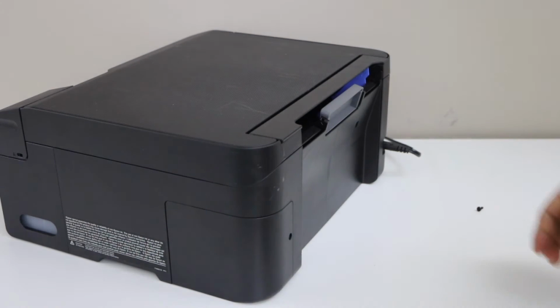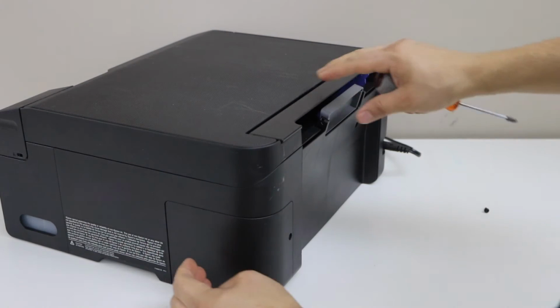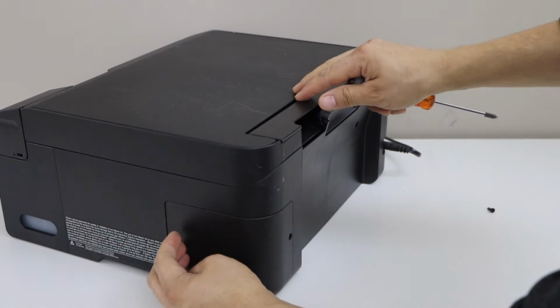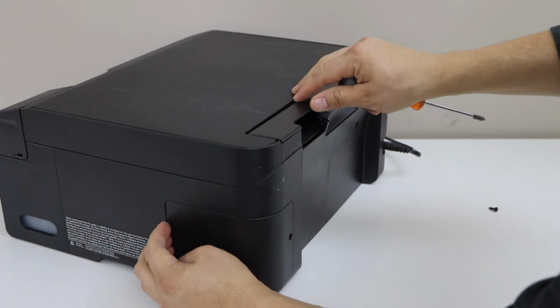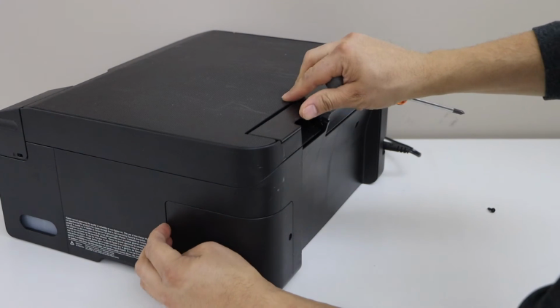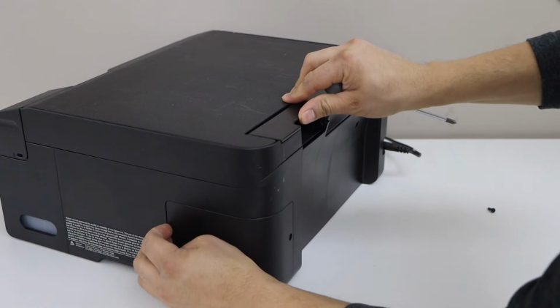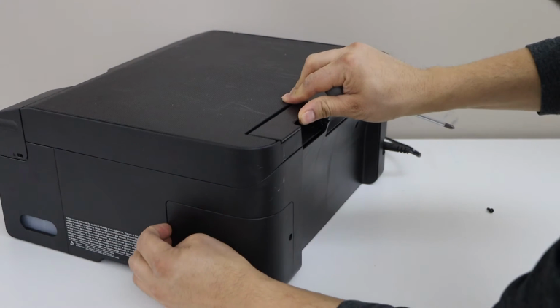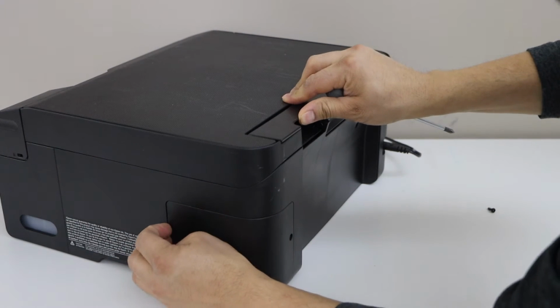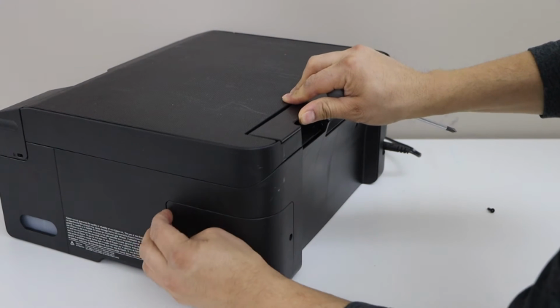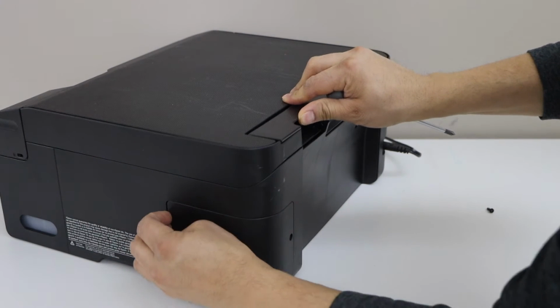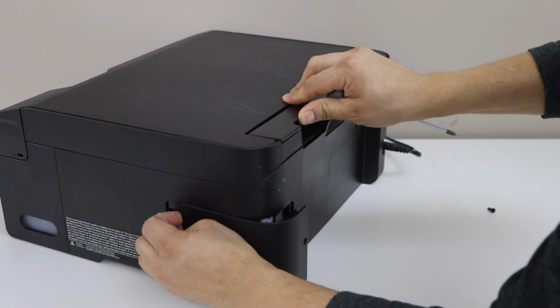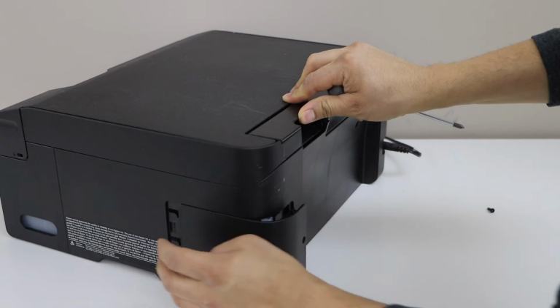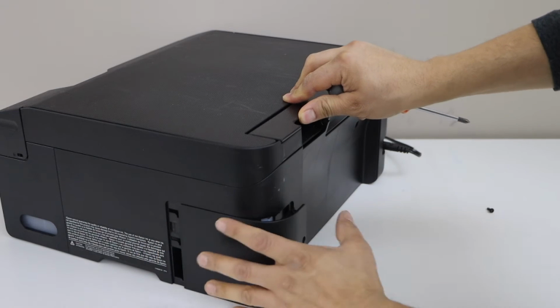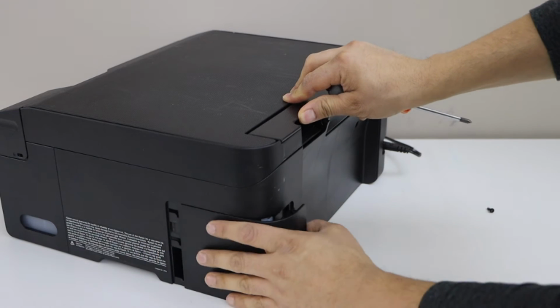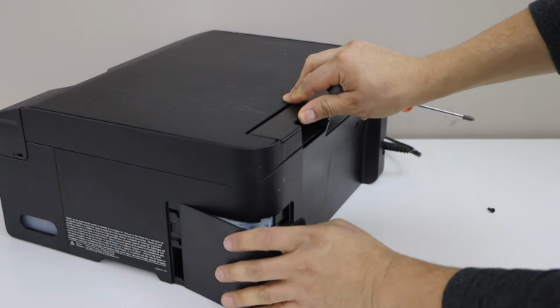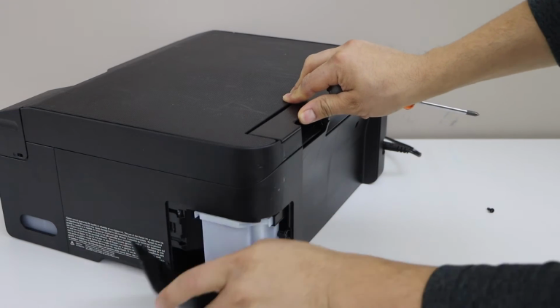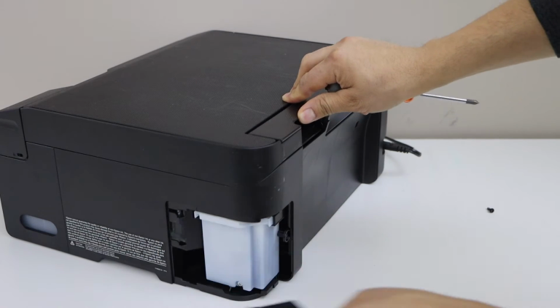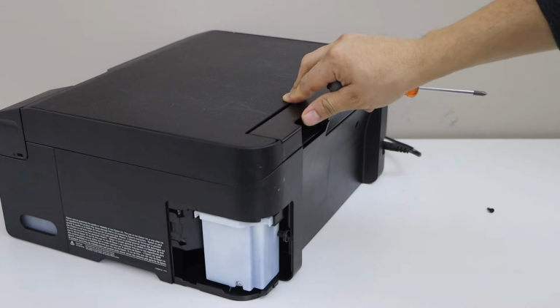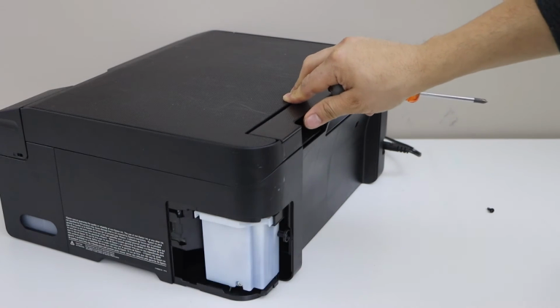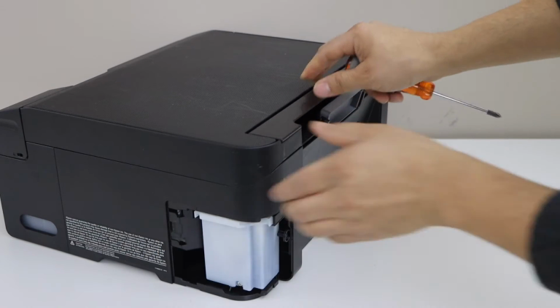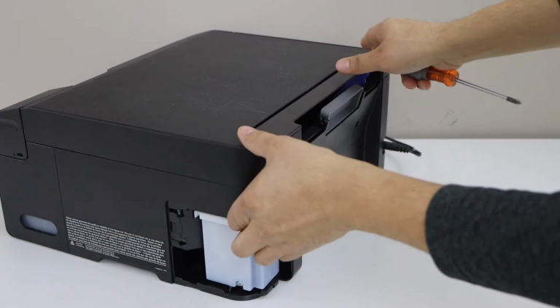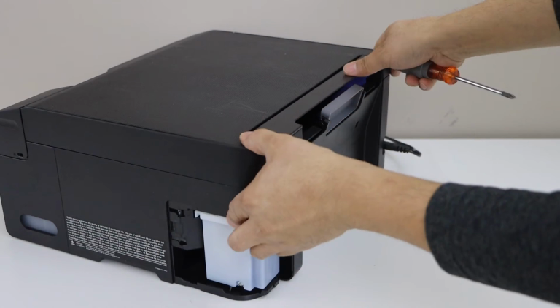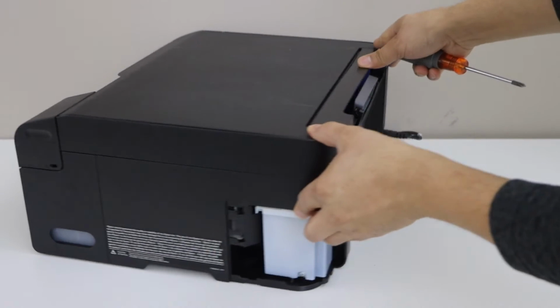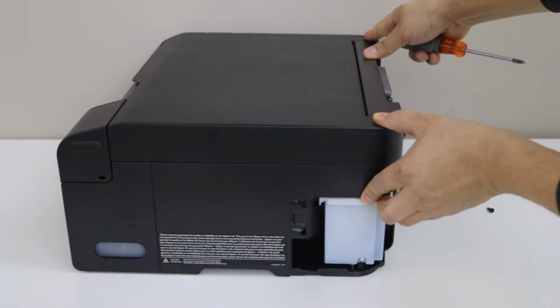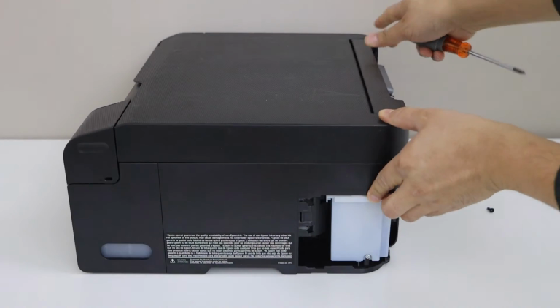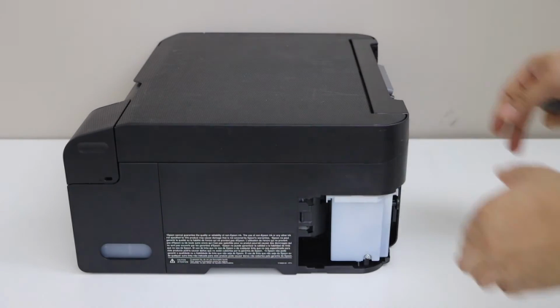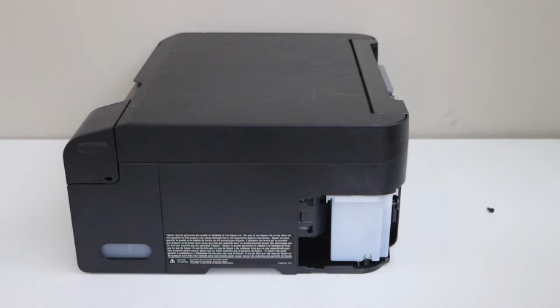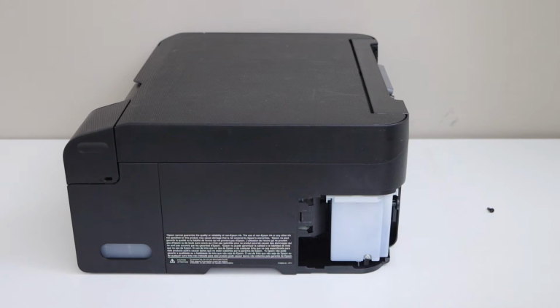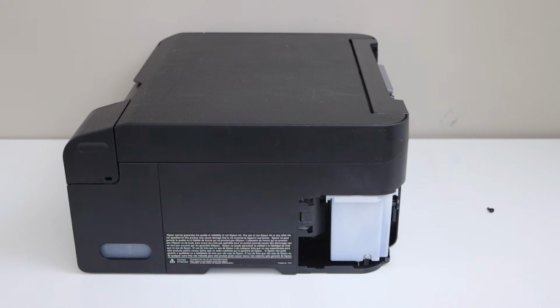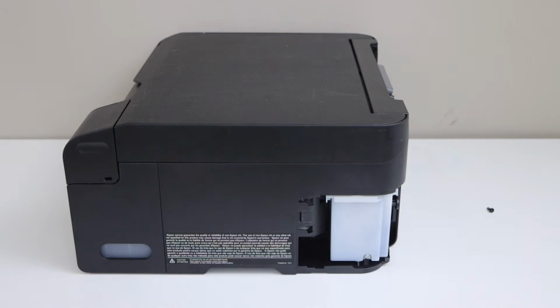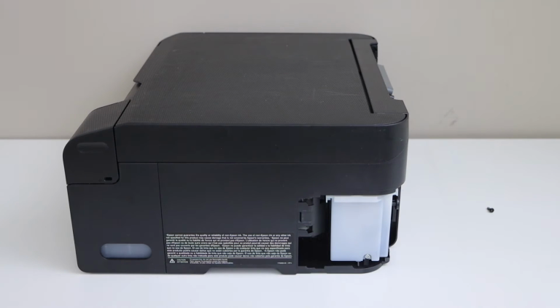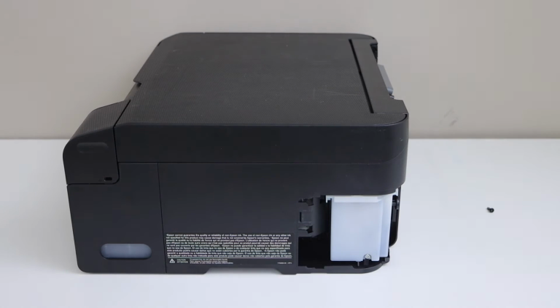Now remove this panel from here — you might have to apply a little force for that. And here we can see our maintenance box.